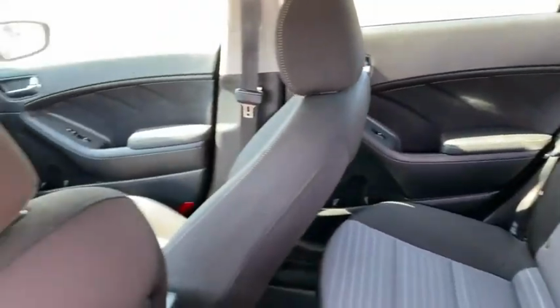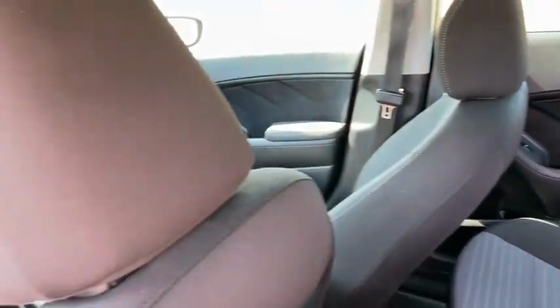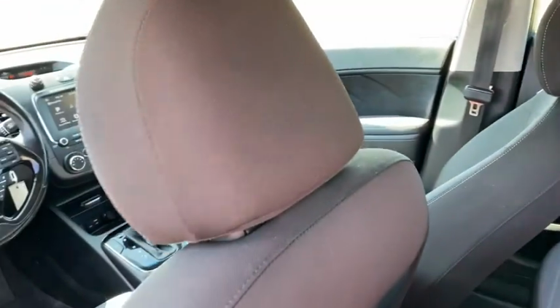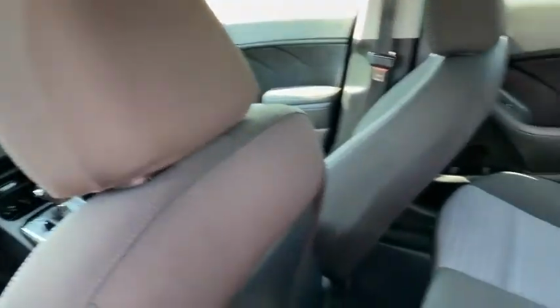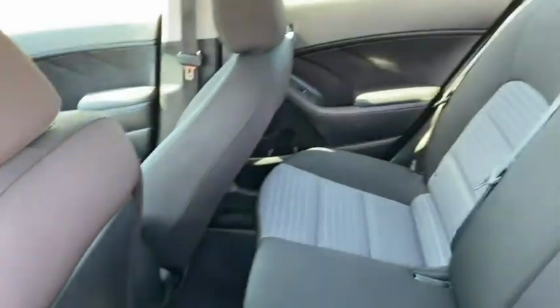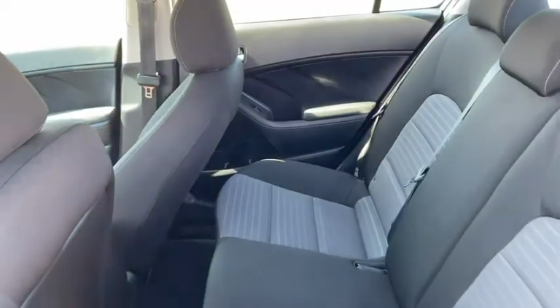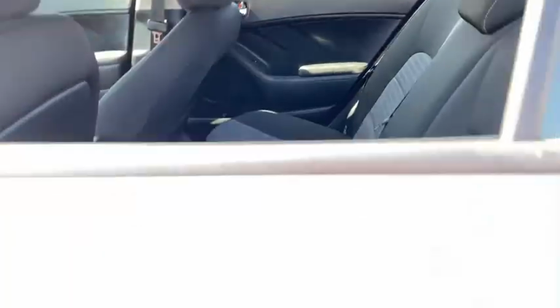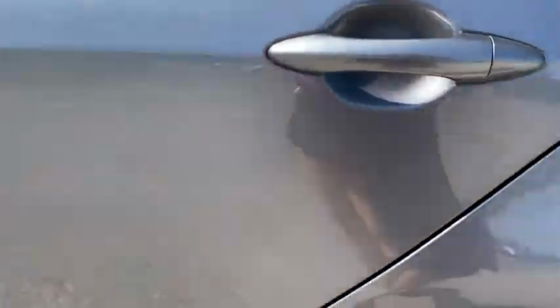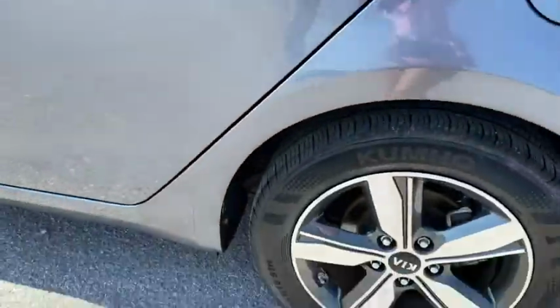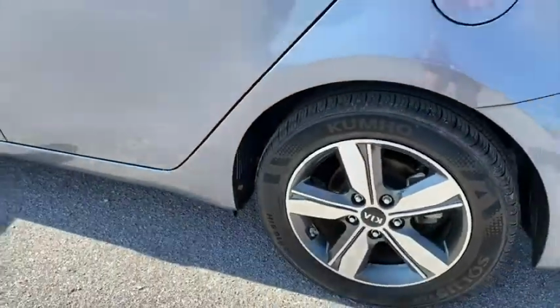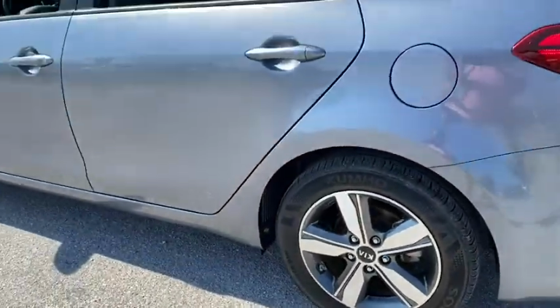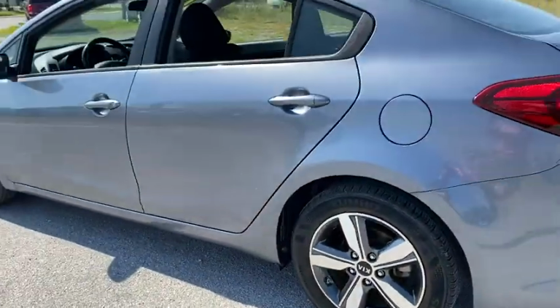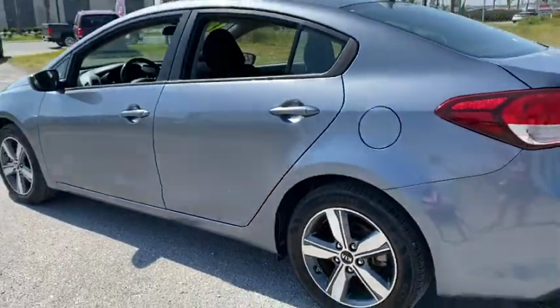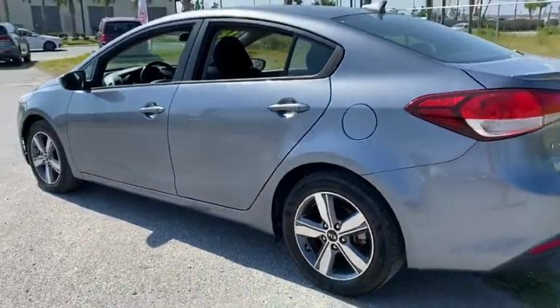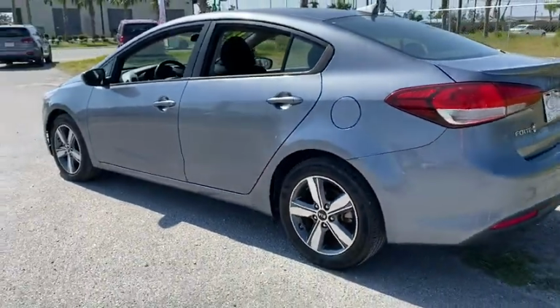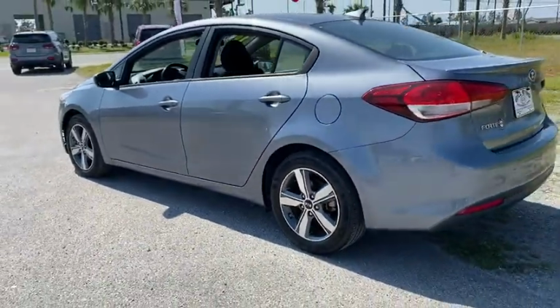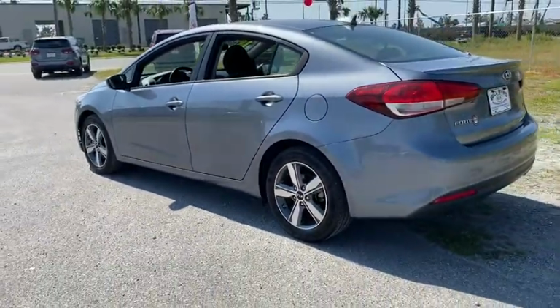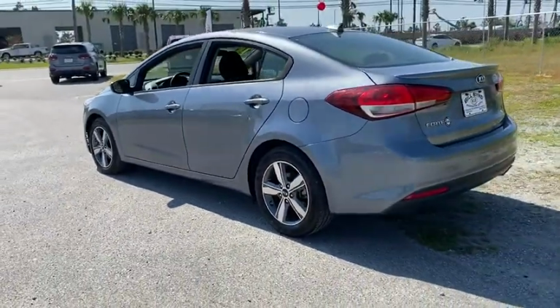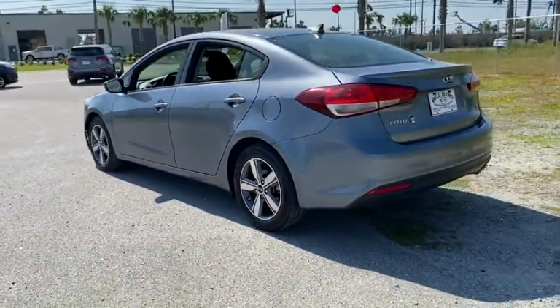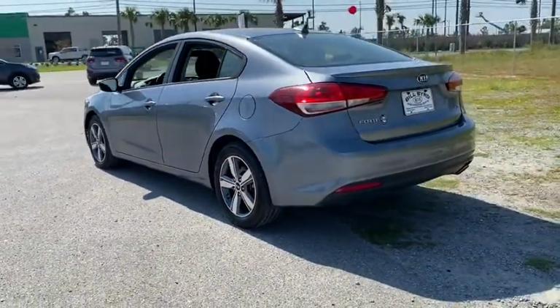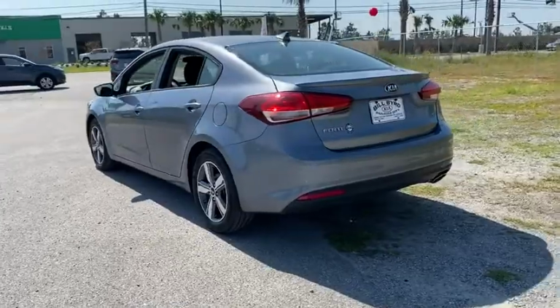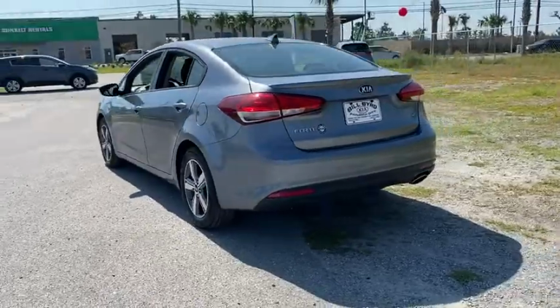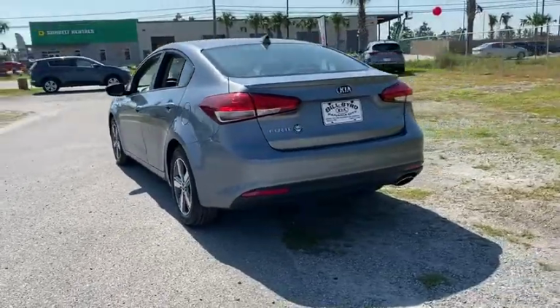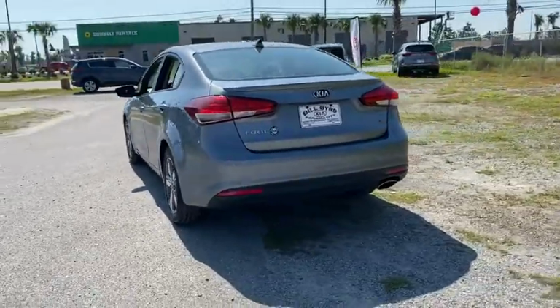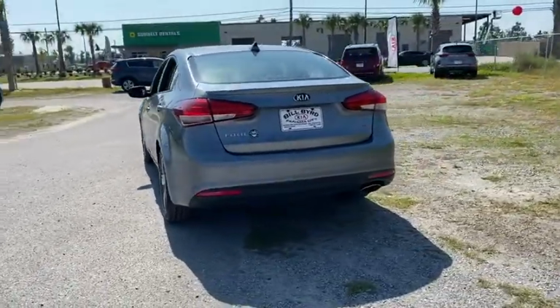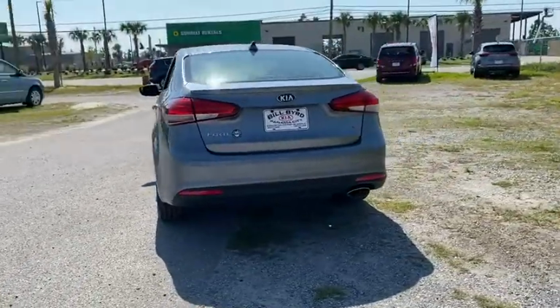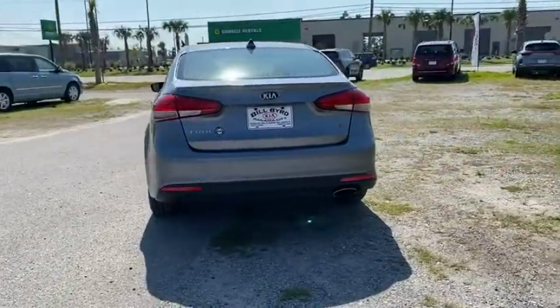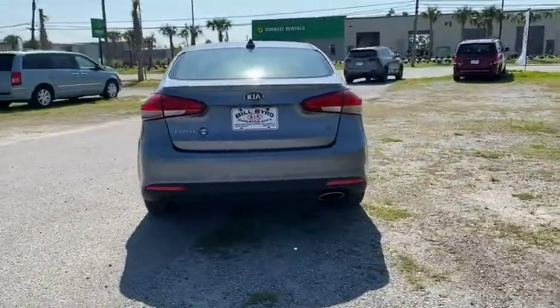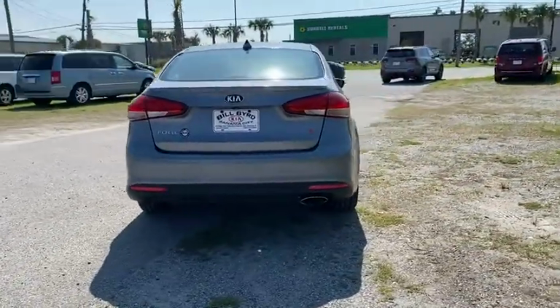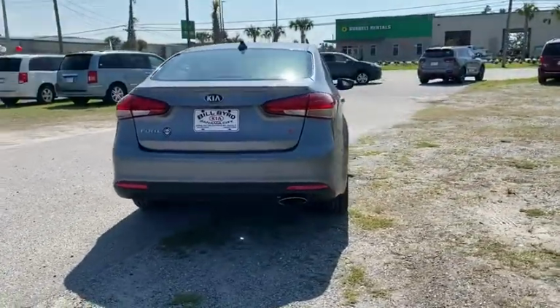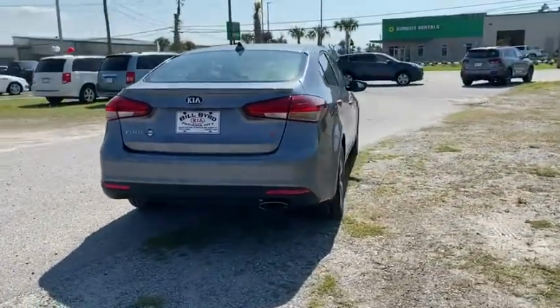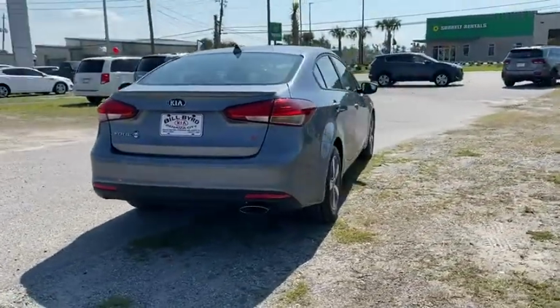This vehicle is Carfax certified one owner and qualifies for the Carfax buy-back guarantee. Wouldn't you look great in this vehicle? Stop in today and see for yourself.